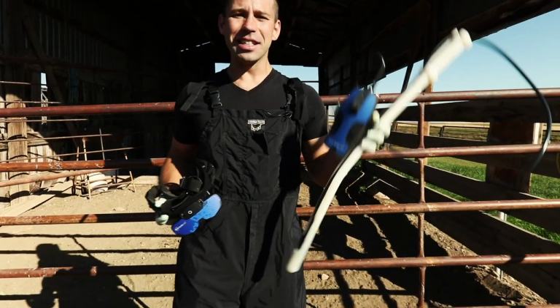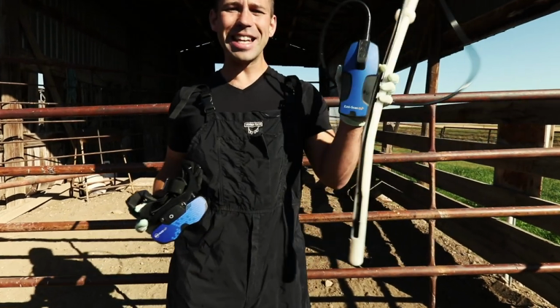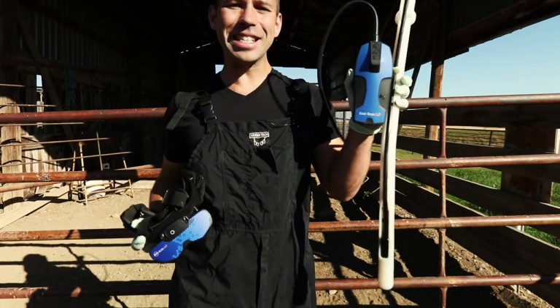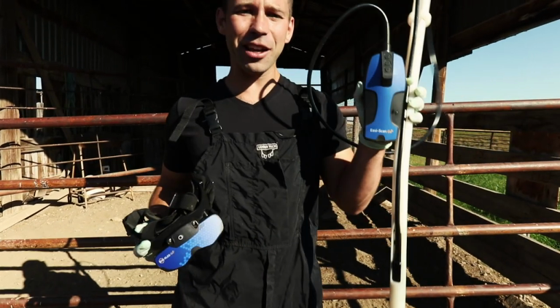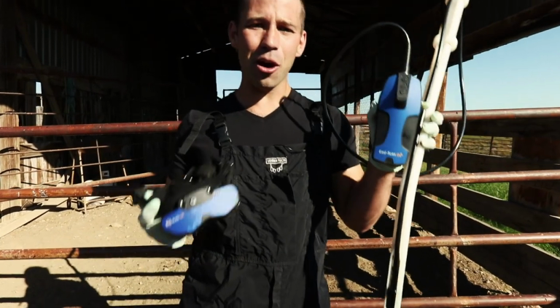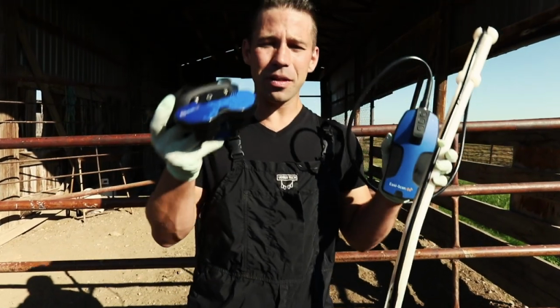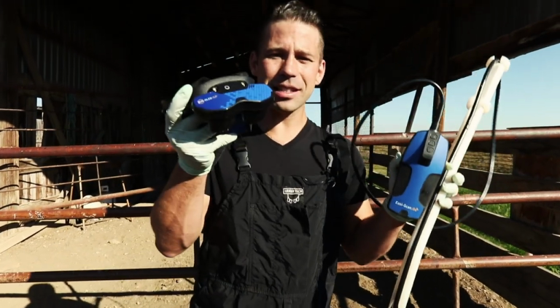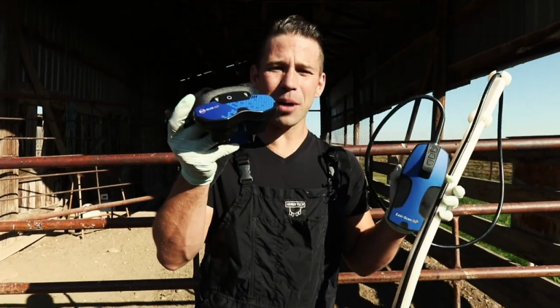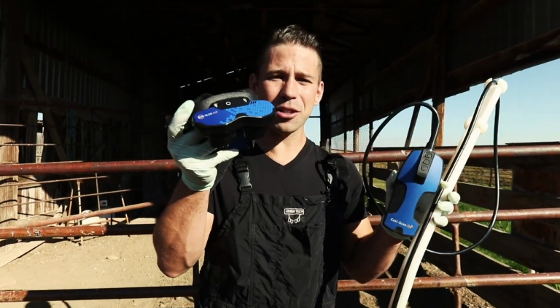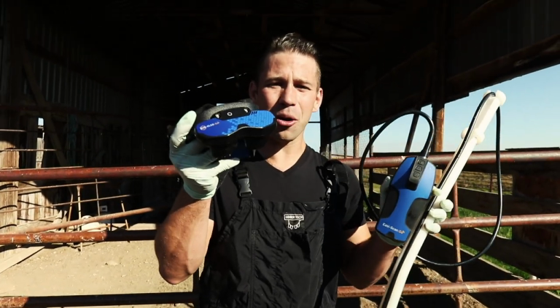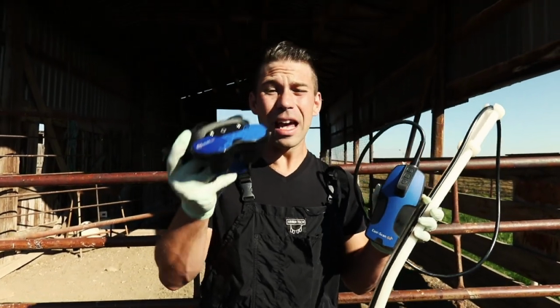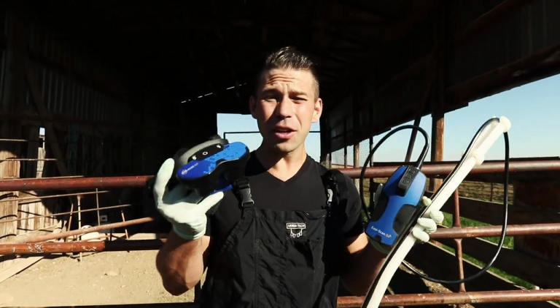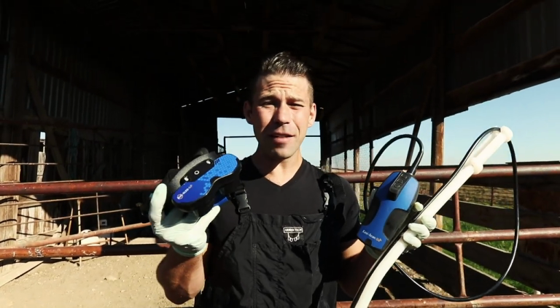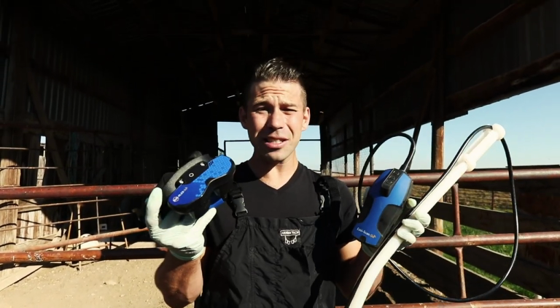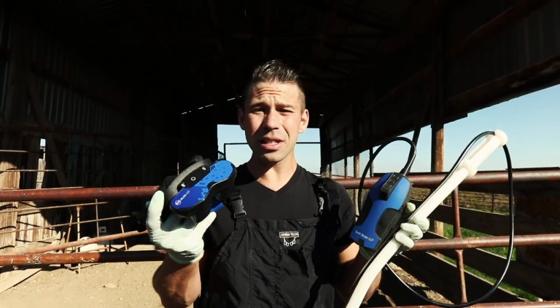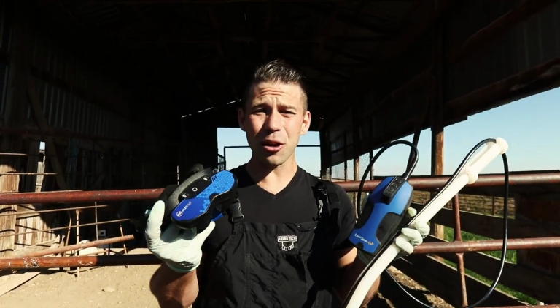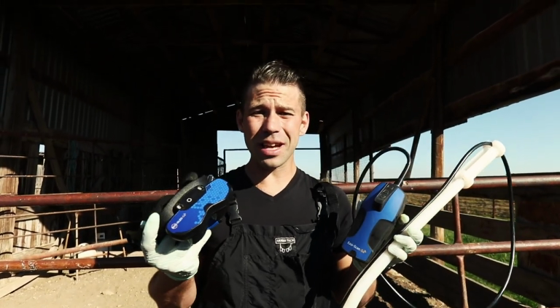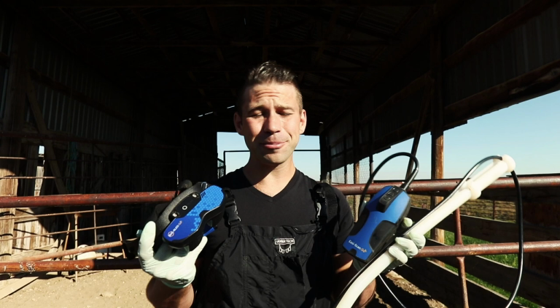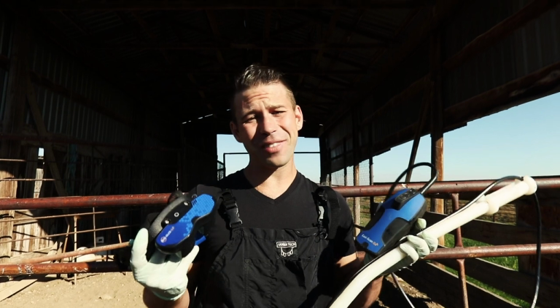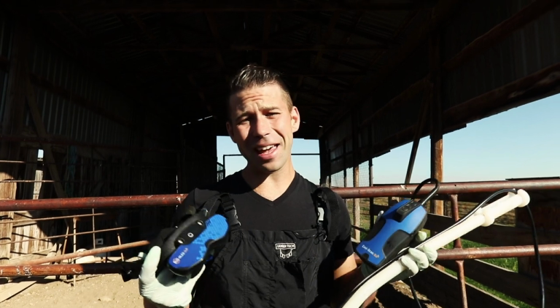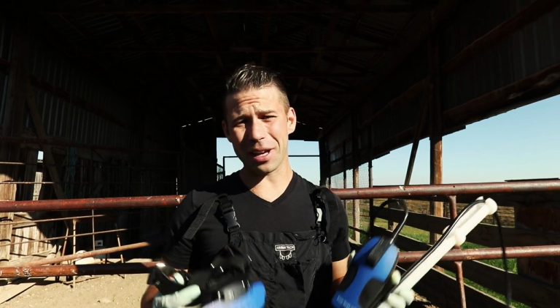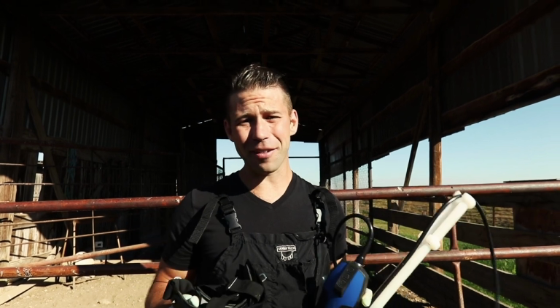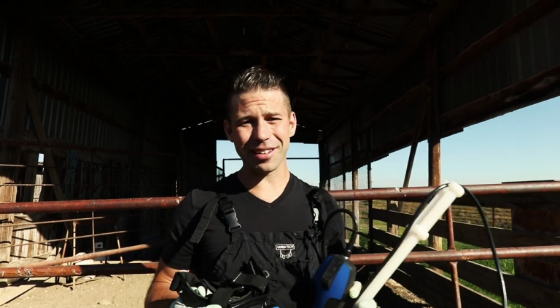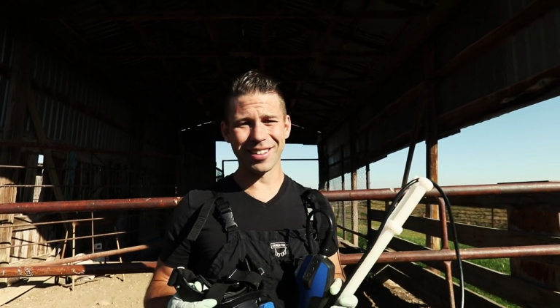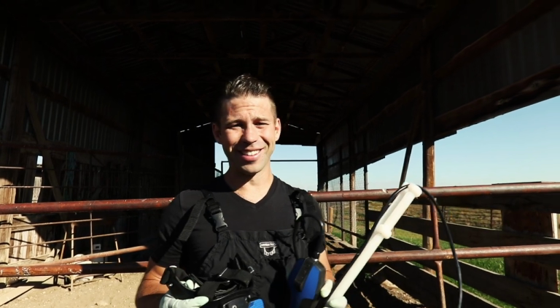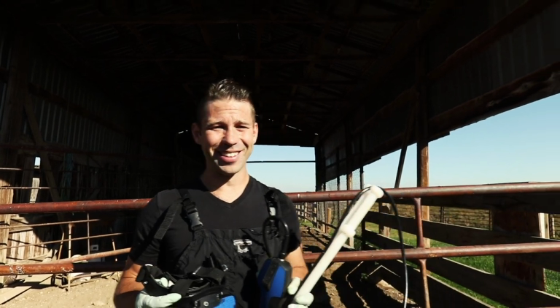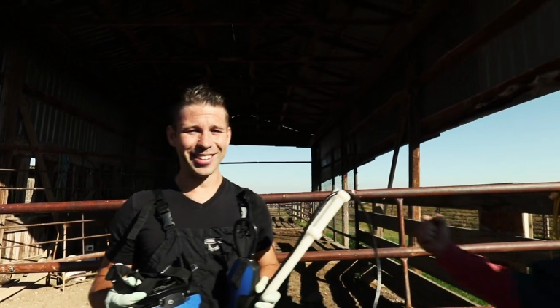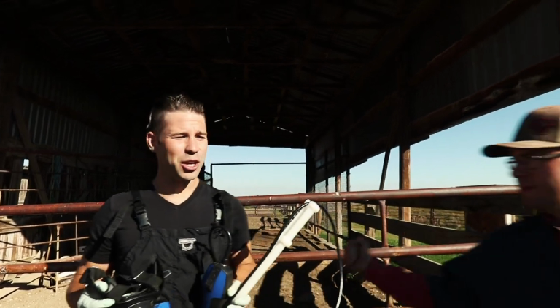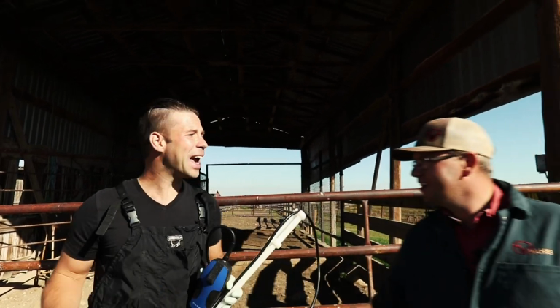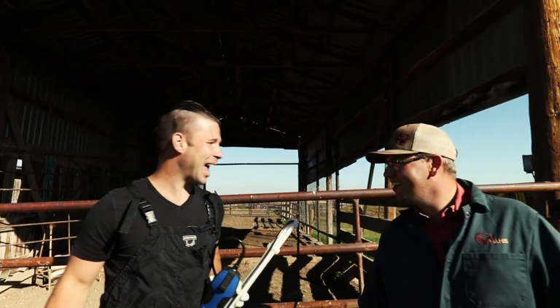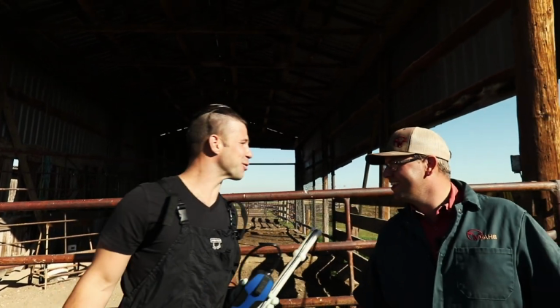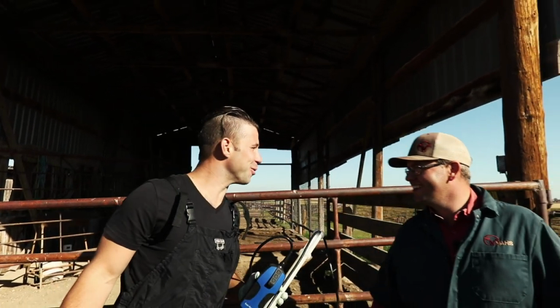This is the Easy Scan Go, this is the Bugs Go. If your CalVet isn't using an ultrasound, they ain't no CalVet. I just used my arm. You can't handle the truth.